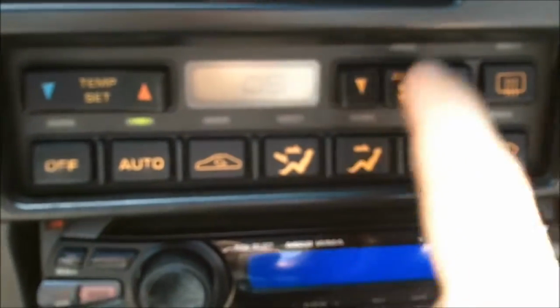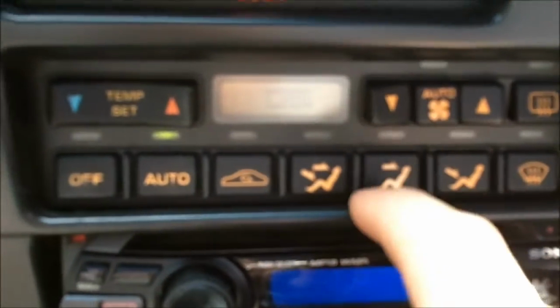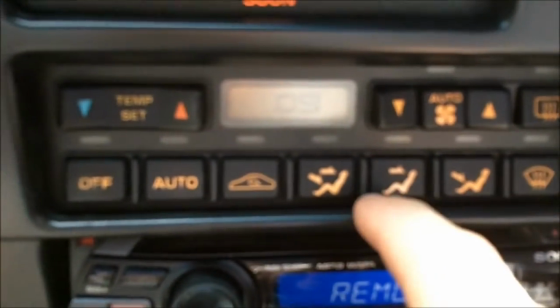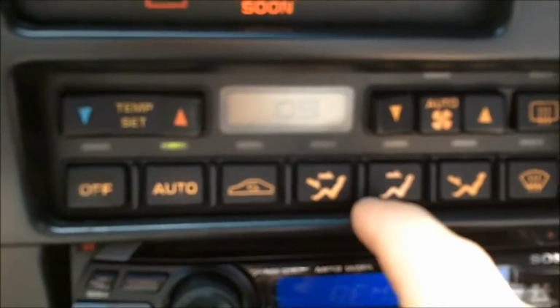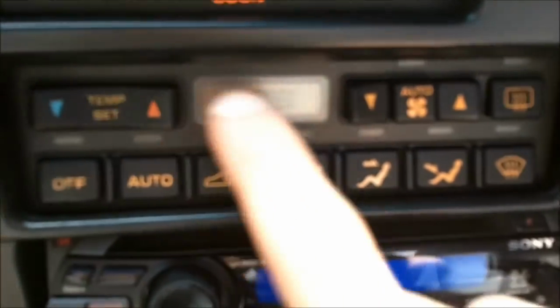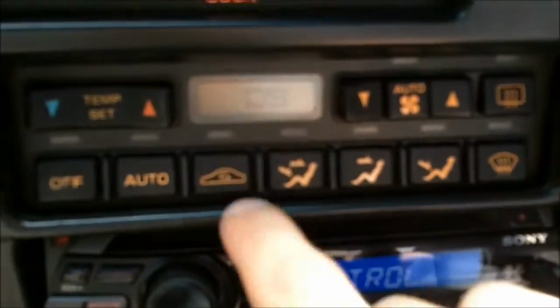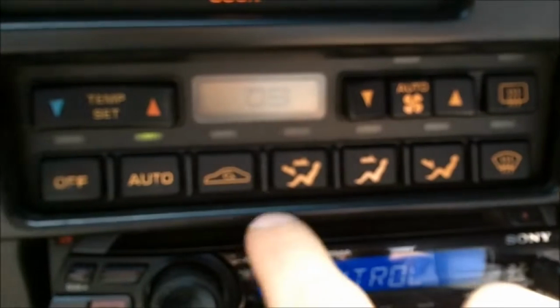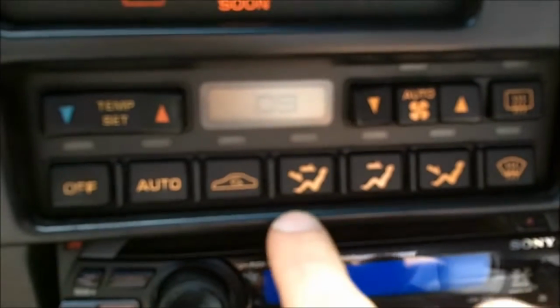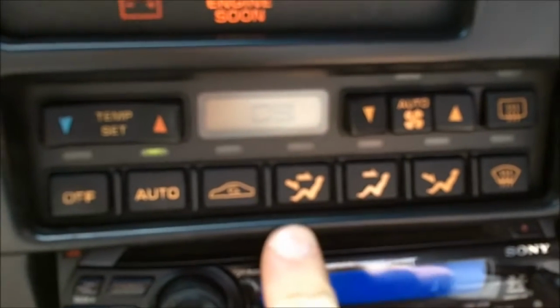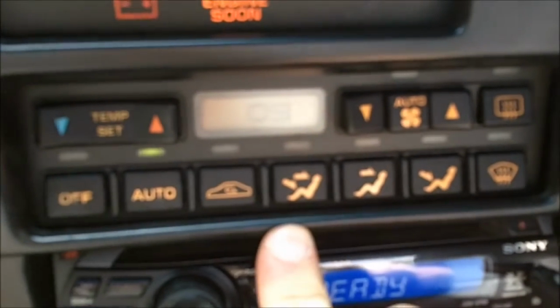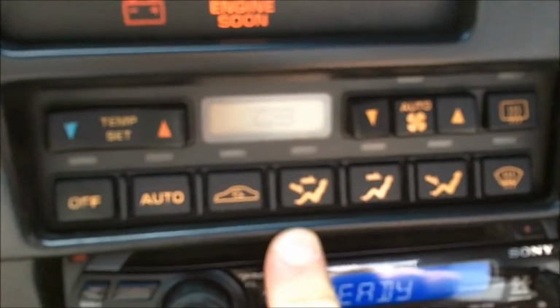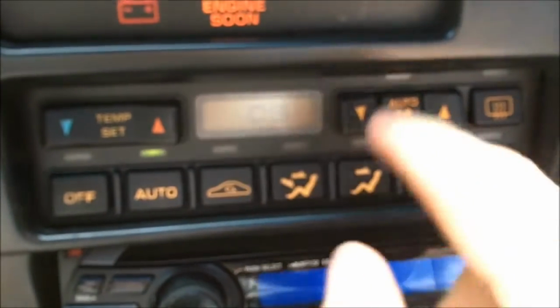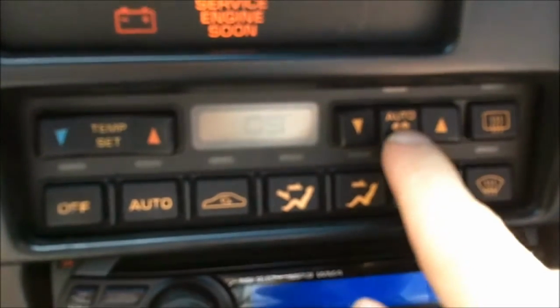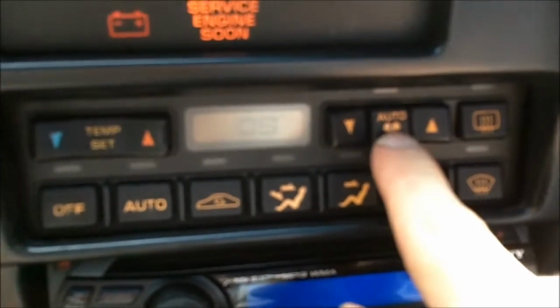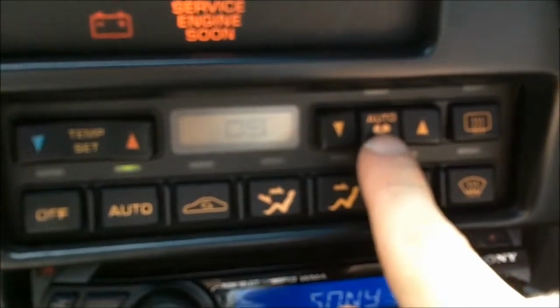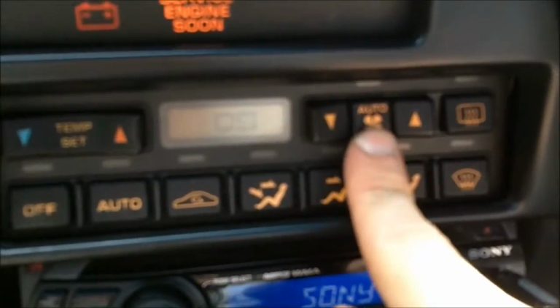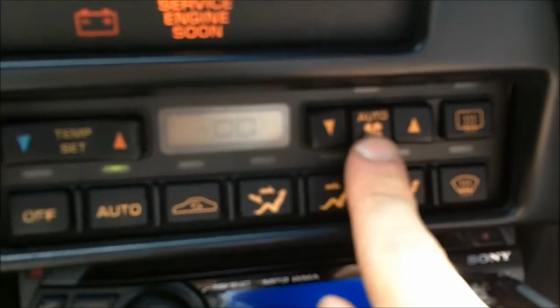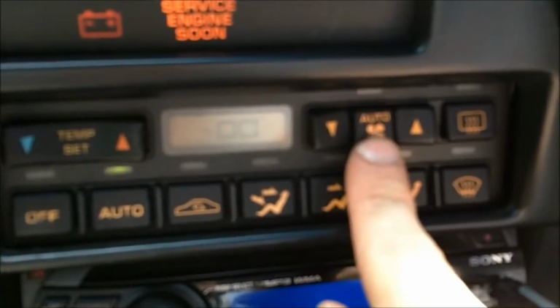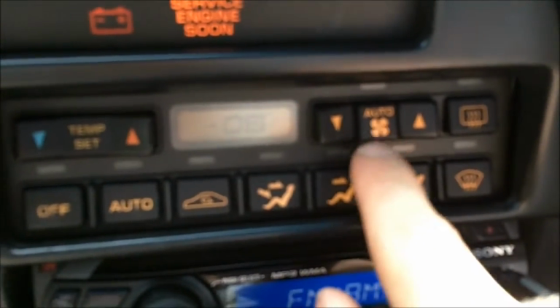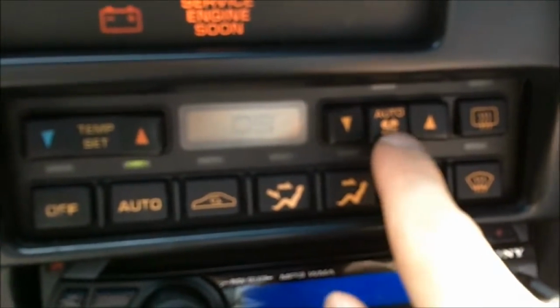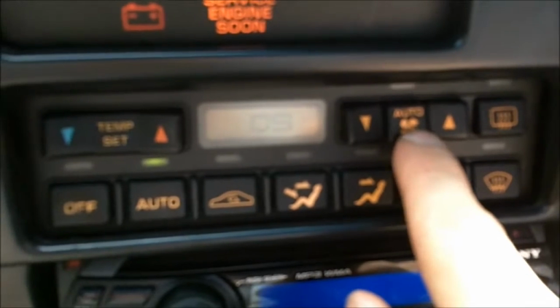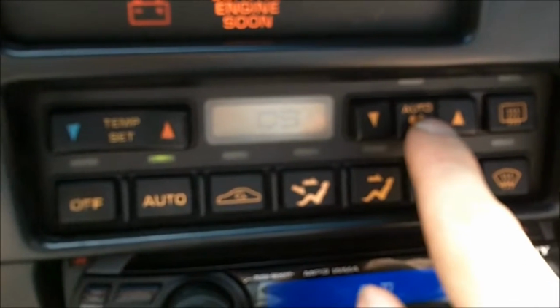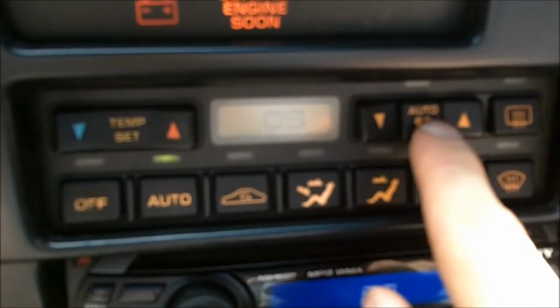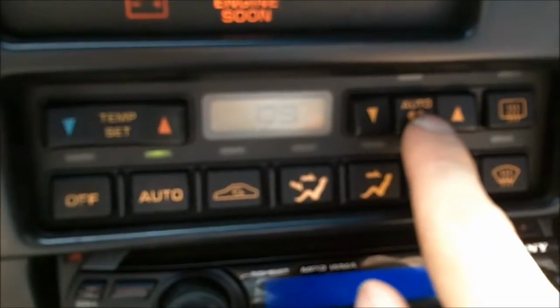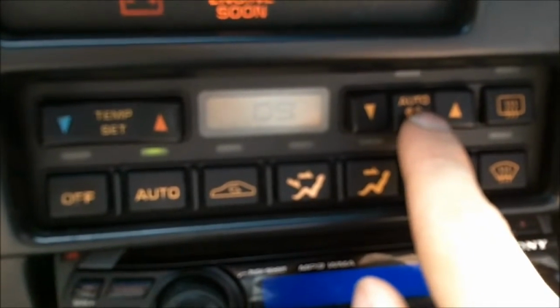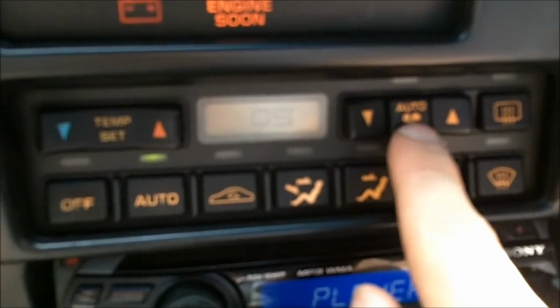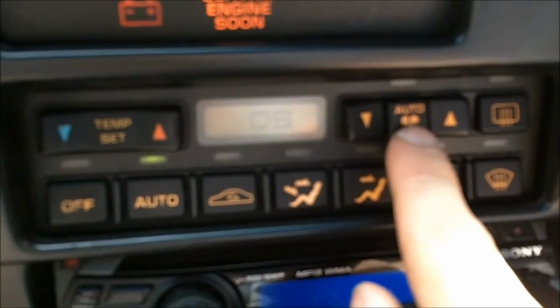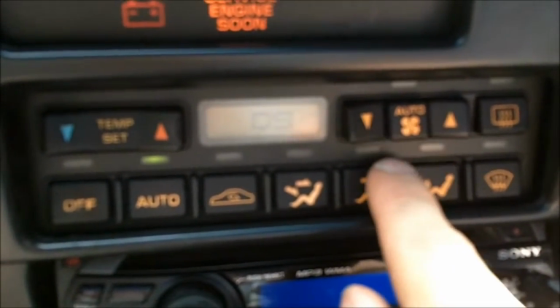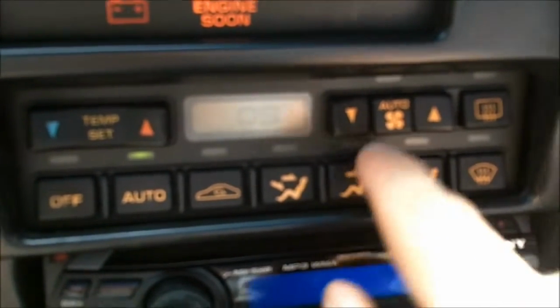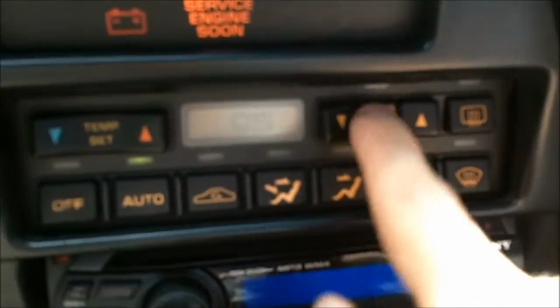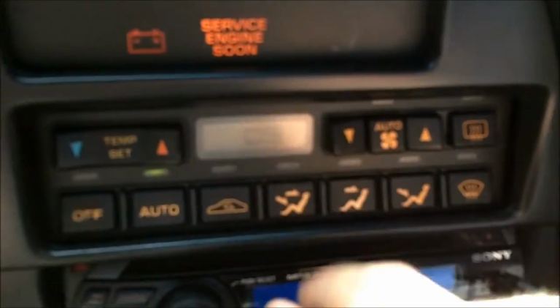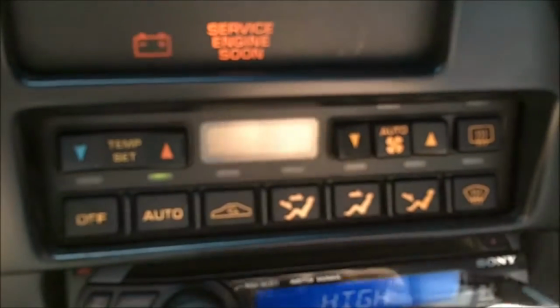I only have one code, so I'm not sure if it automatically flashes the other codes or if you have to press the auto button again to see them. Just do some experiments and find out.